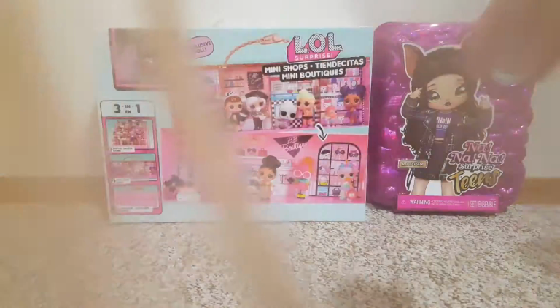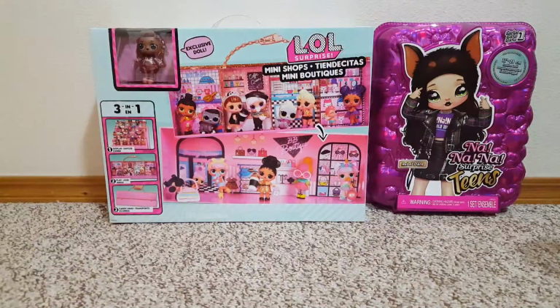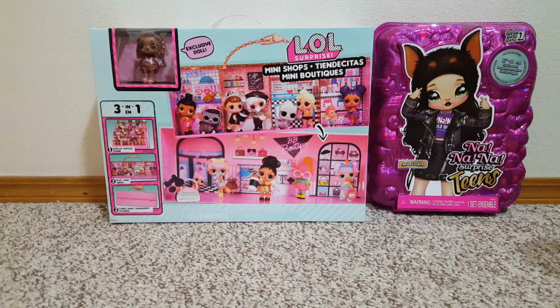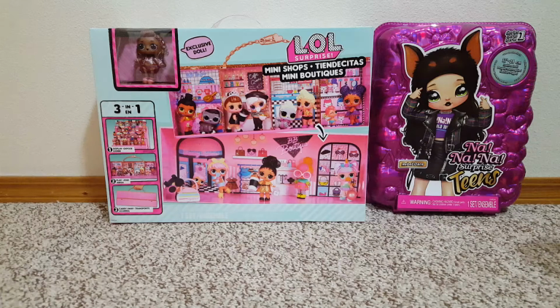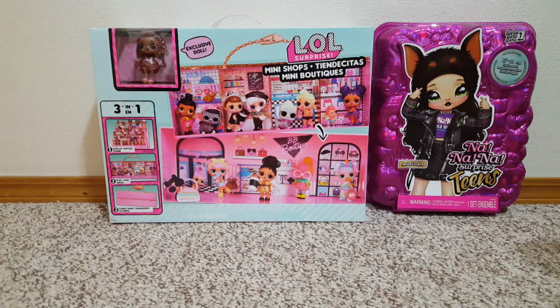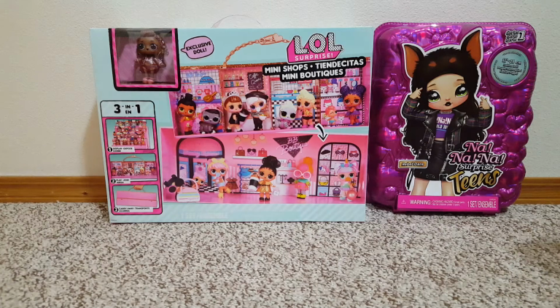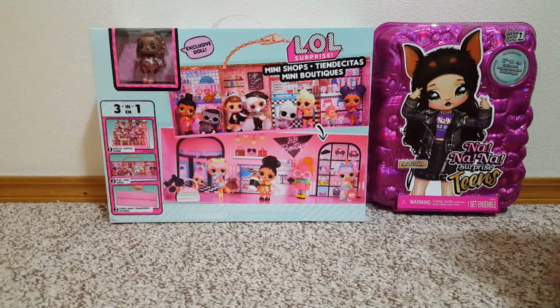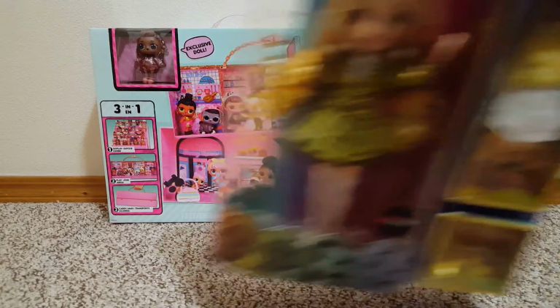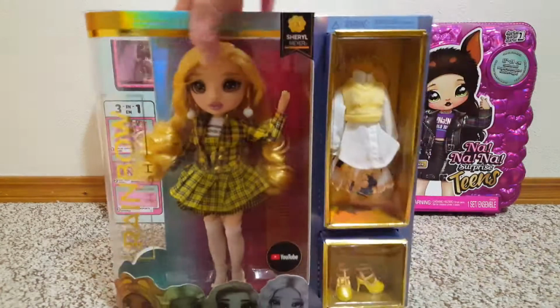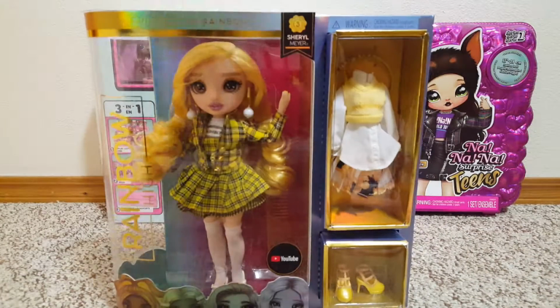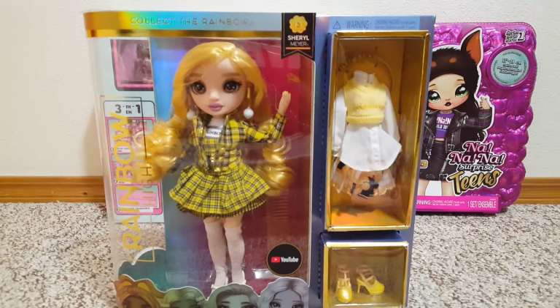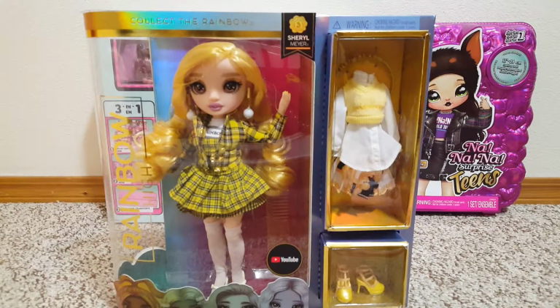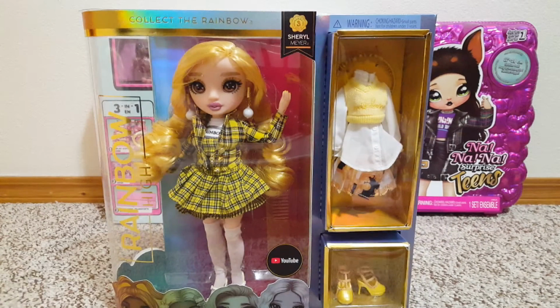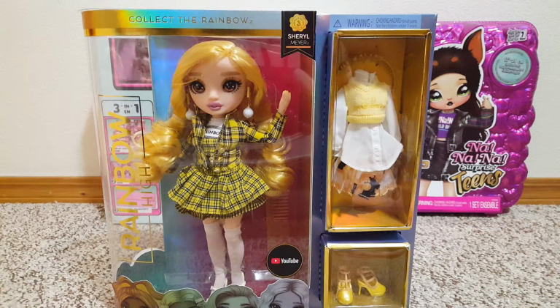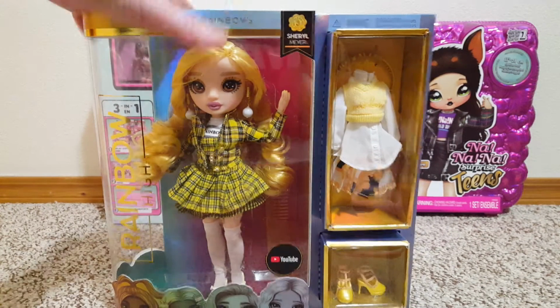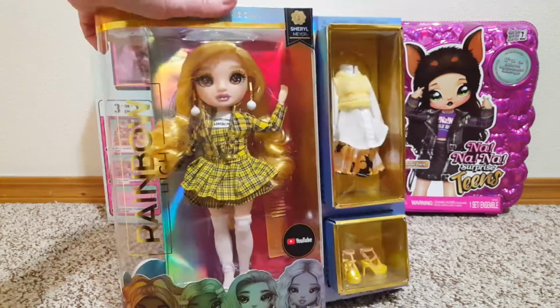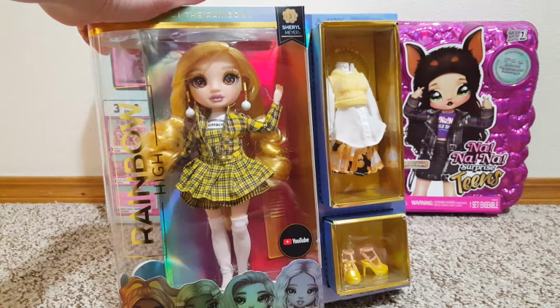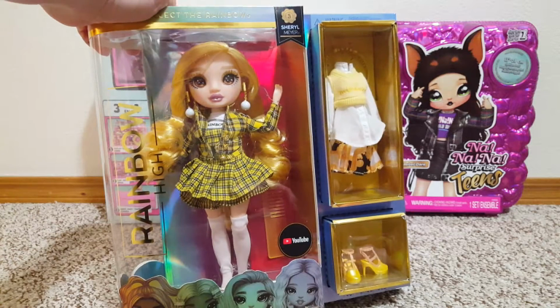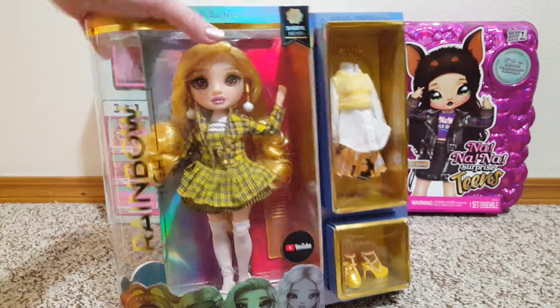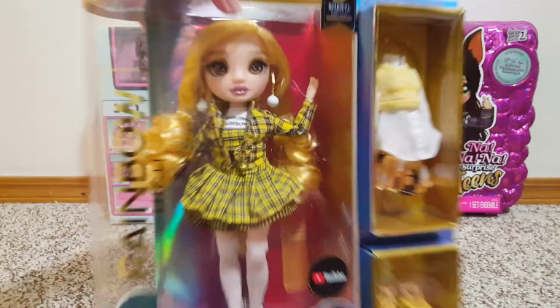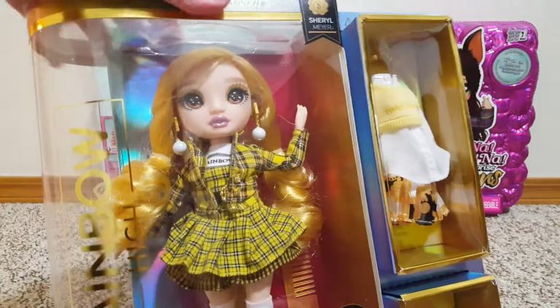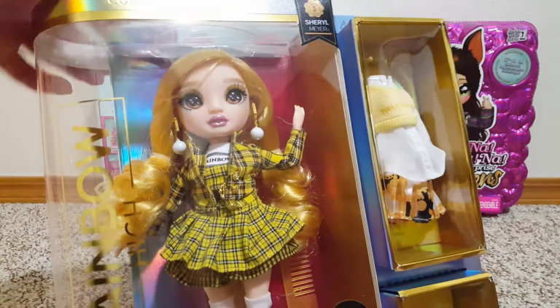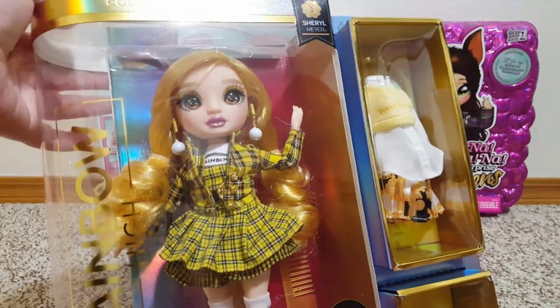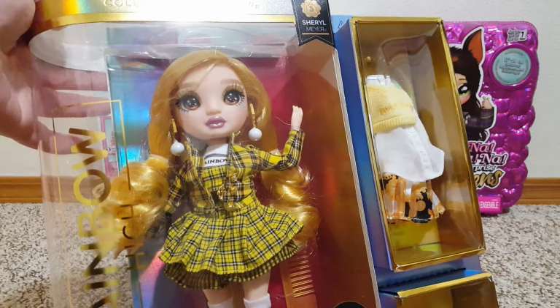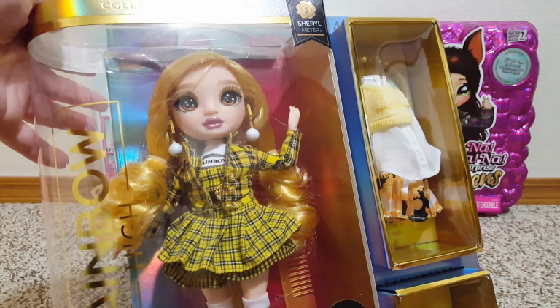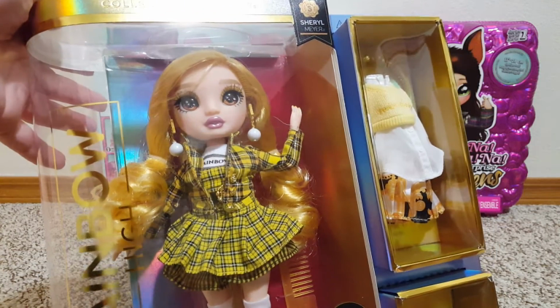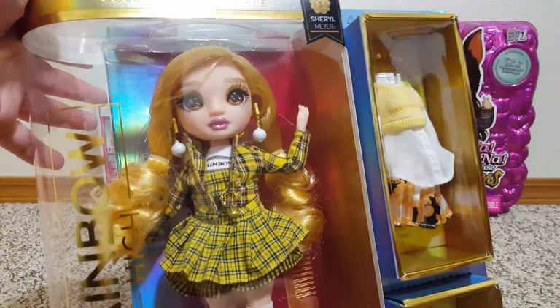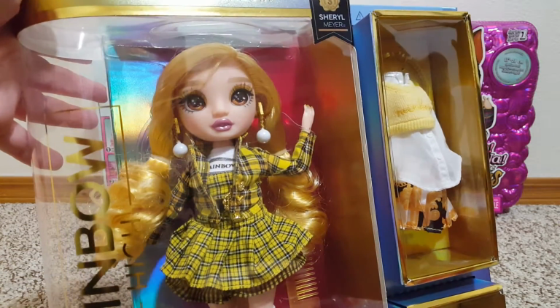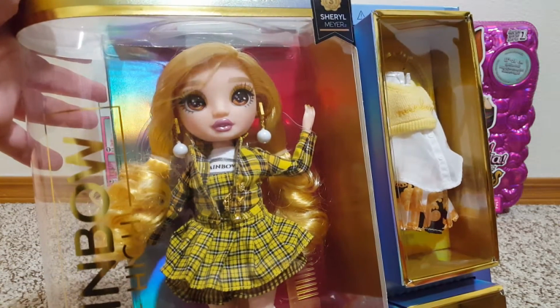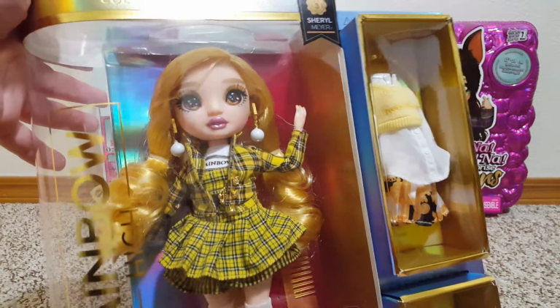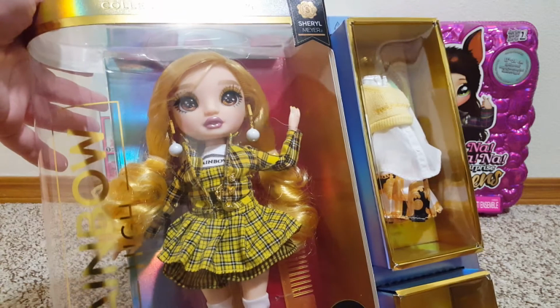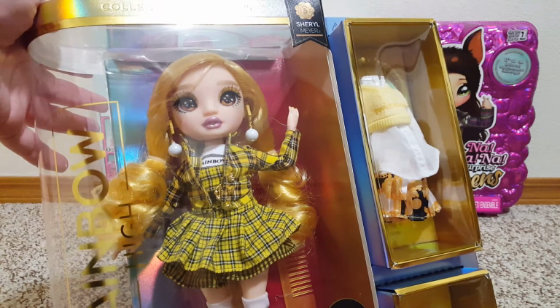And then at Target, I got Cheryl — Cheryl Meyer. I just loved the way that this one's hair was falling across her face. I thought she was so cute.